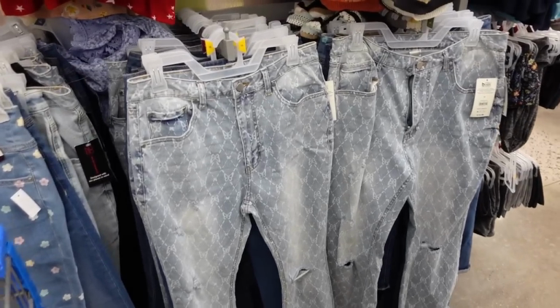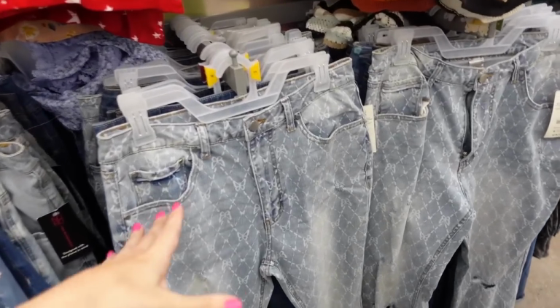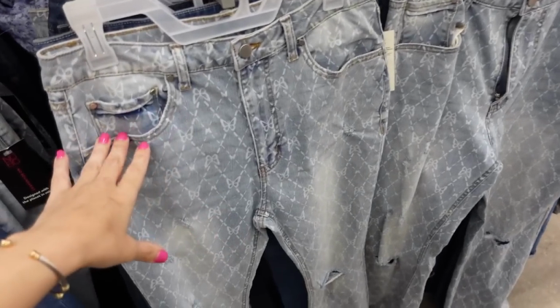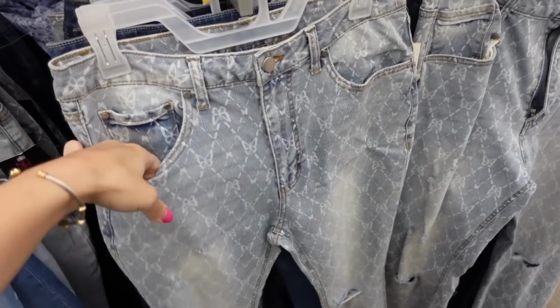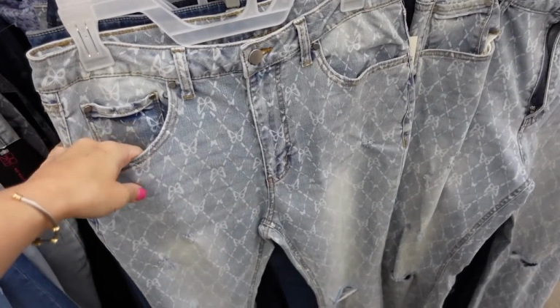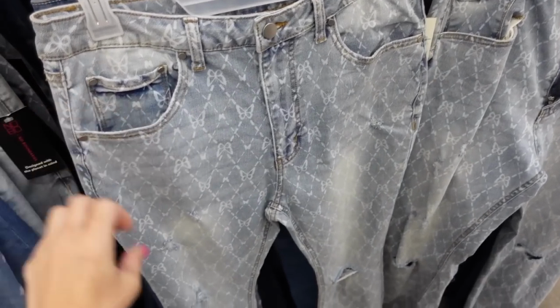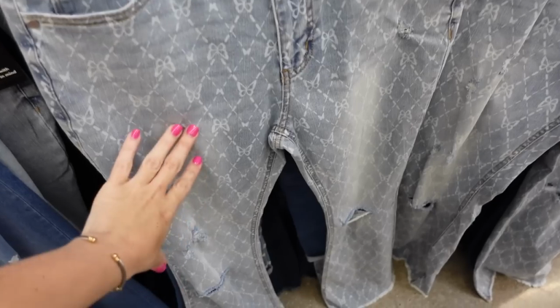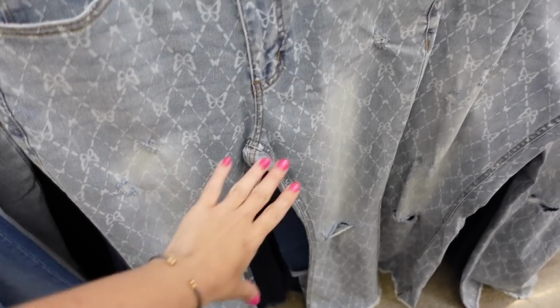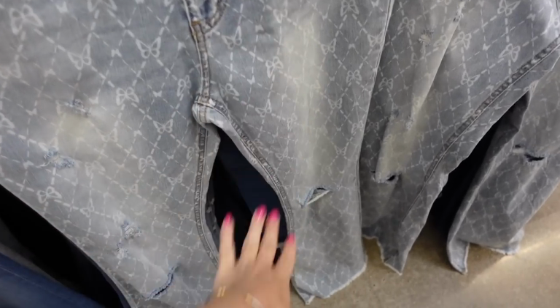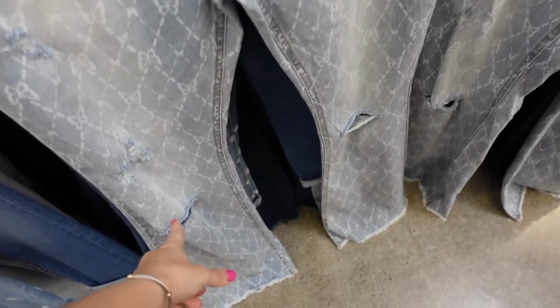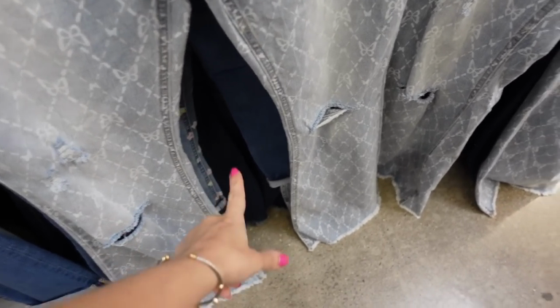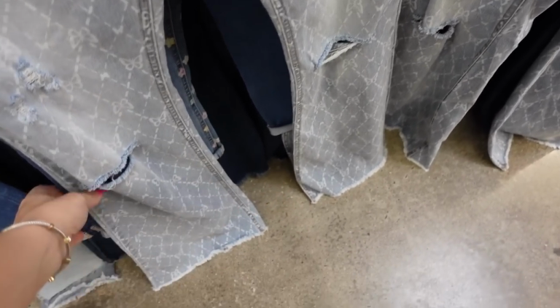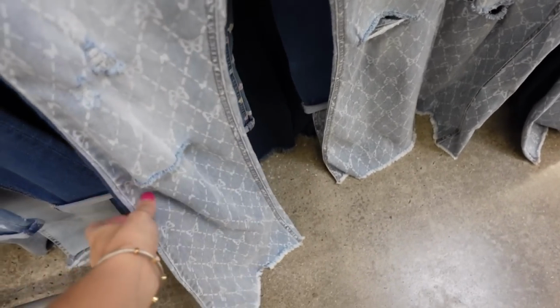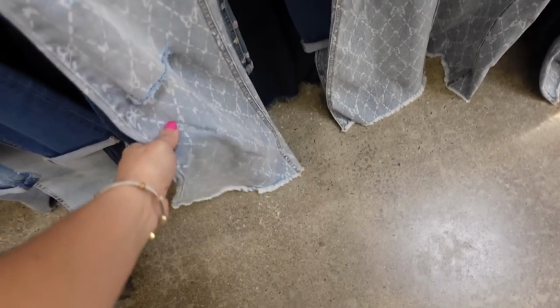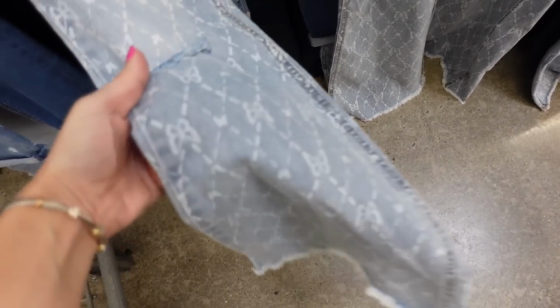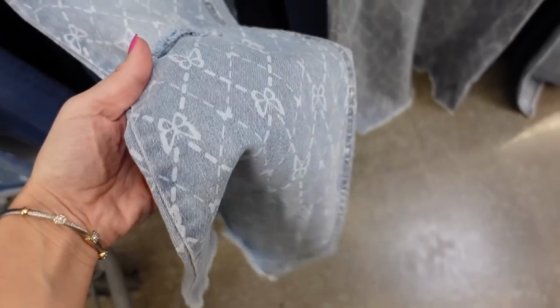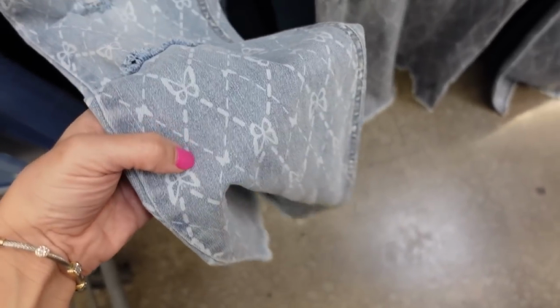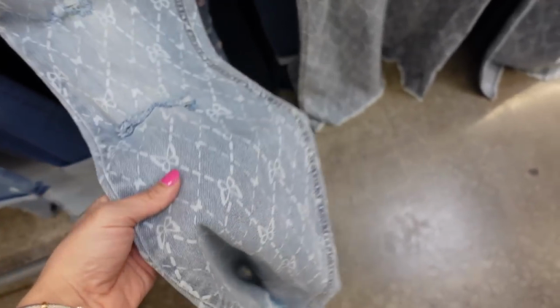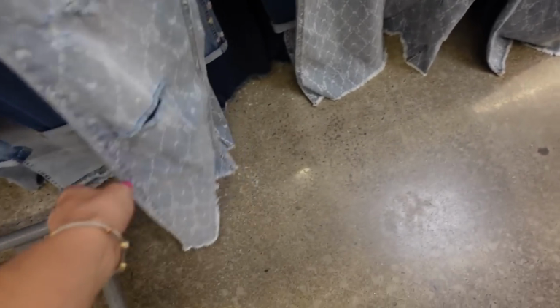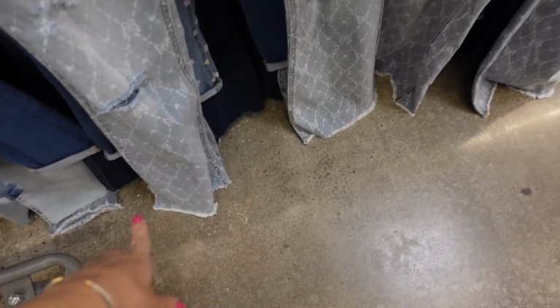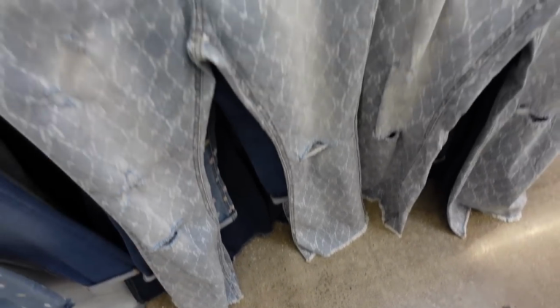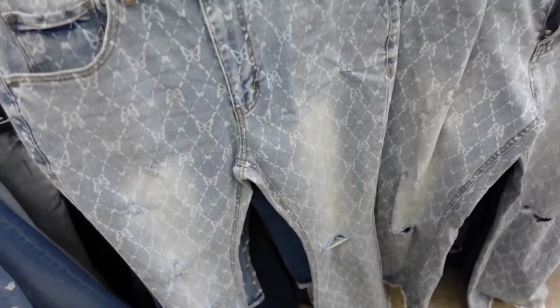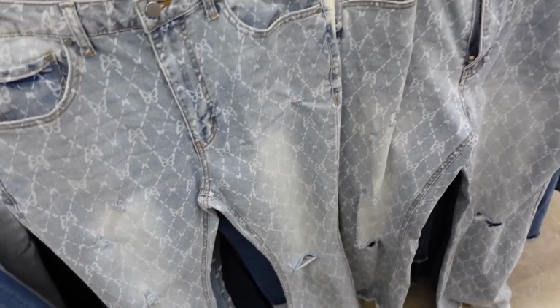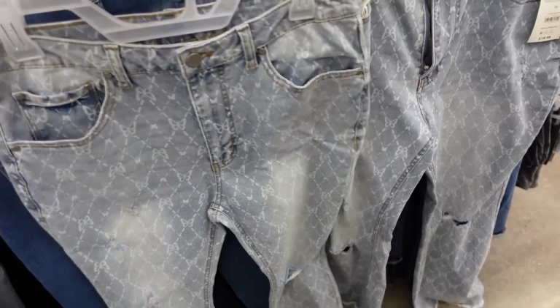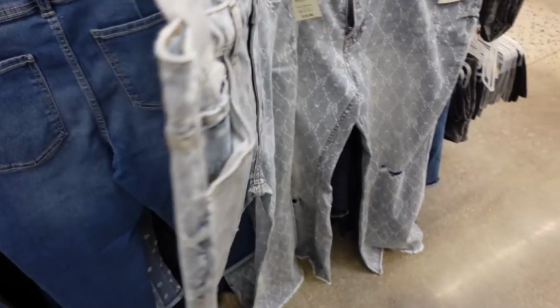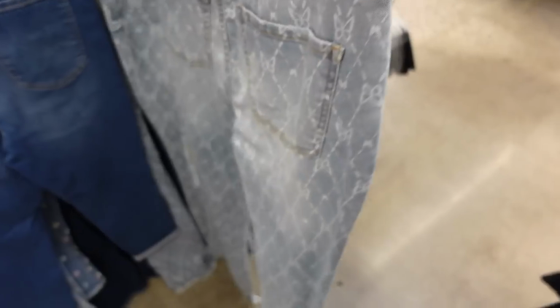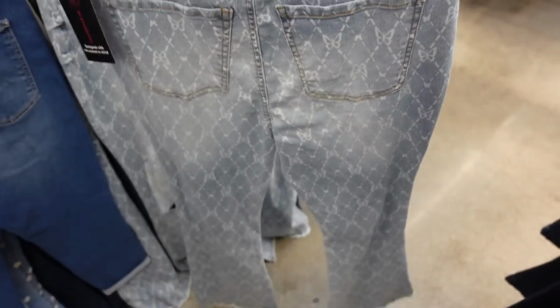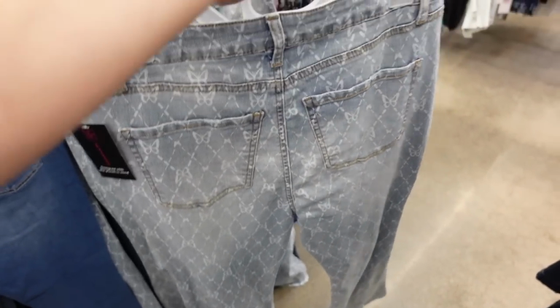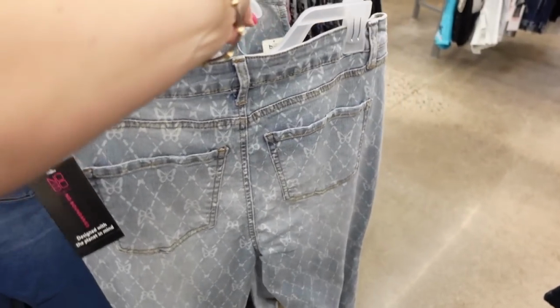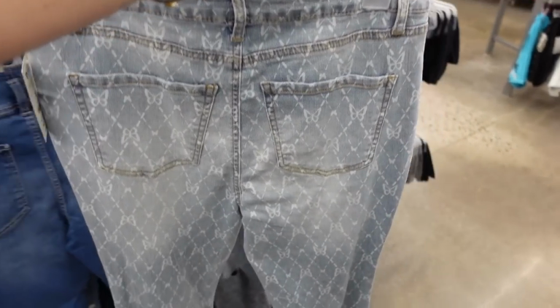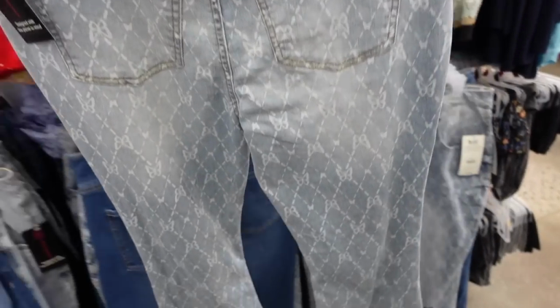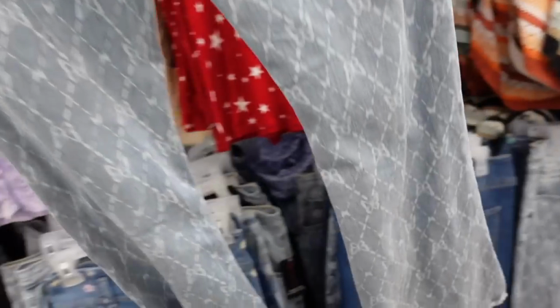Look four — I'm doing jeans. These are high-waisted from No Boundaries with light fading, rips at the knees, a butterfly monogram look, raw hem, a really nice size flare, and a little fading through the back.